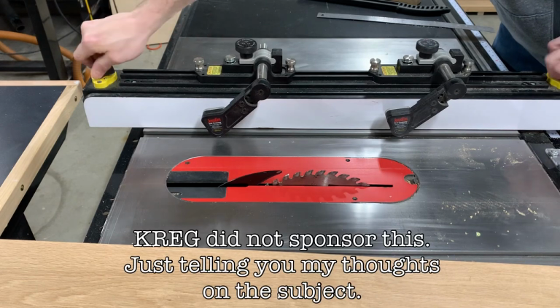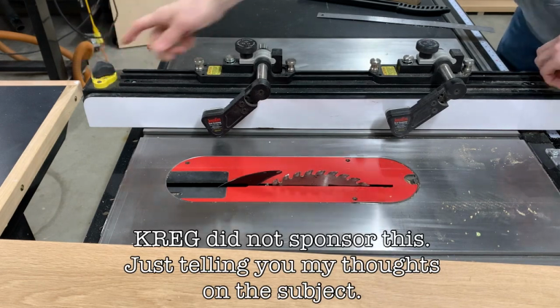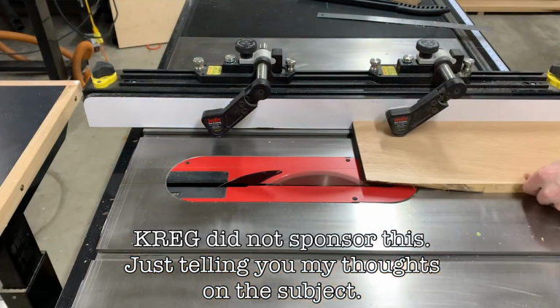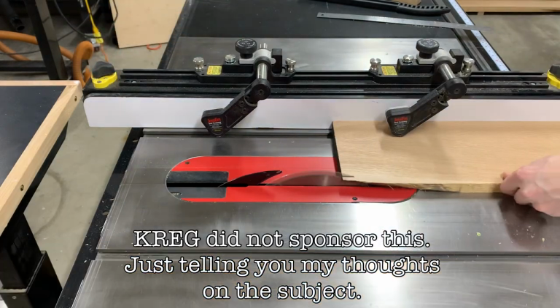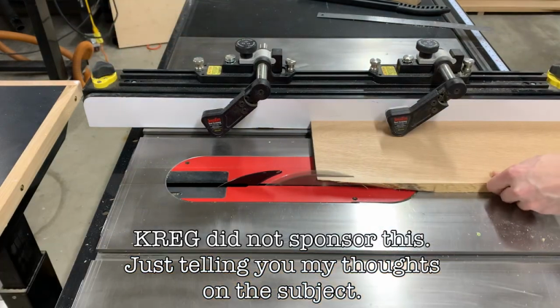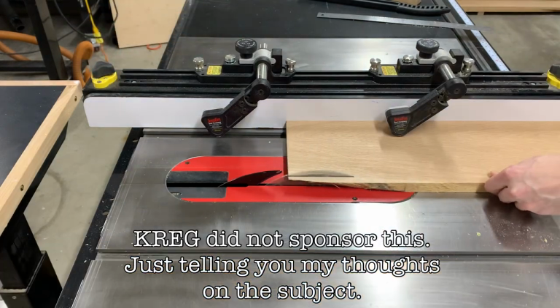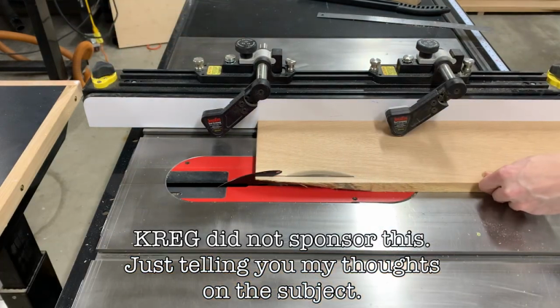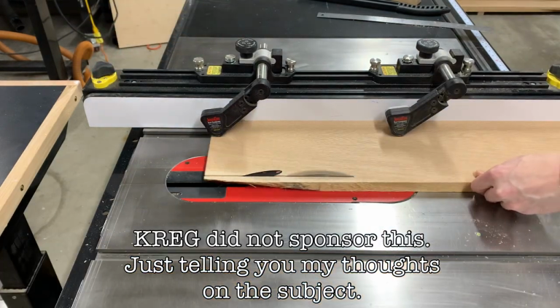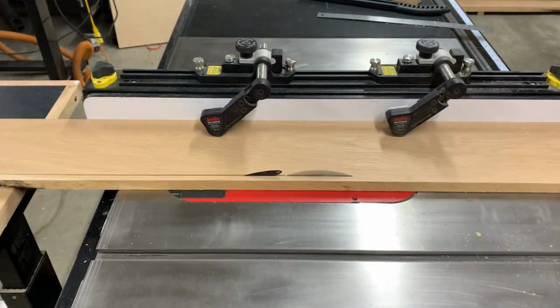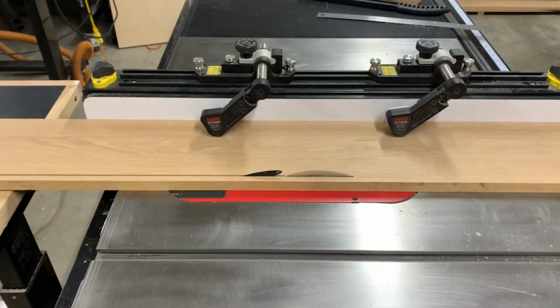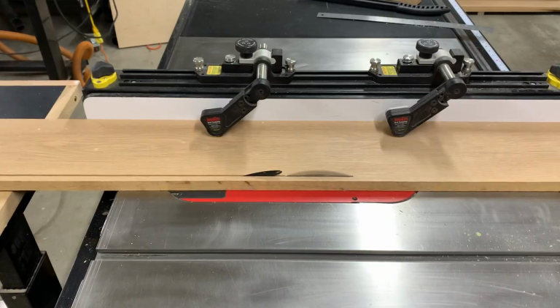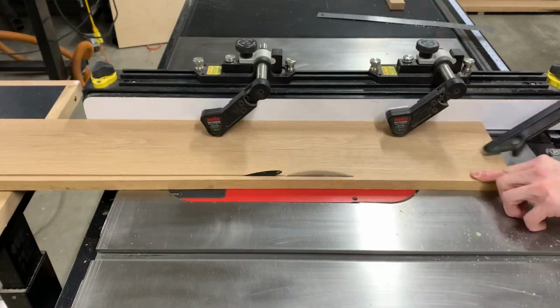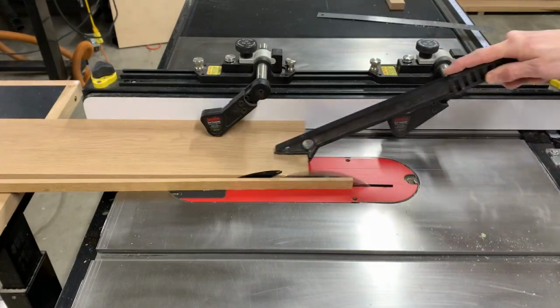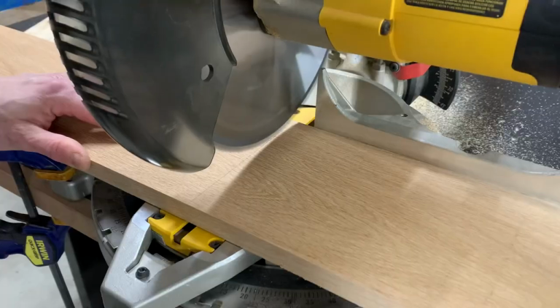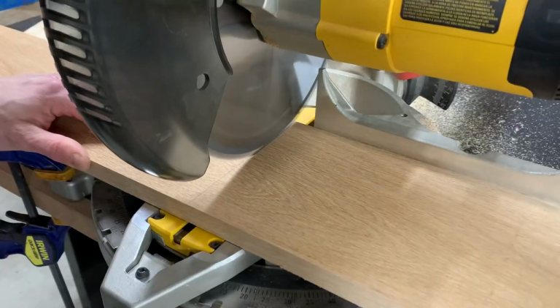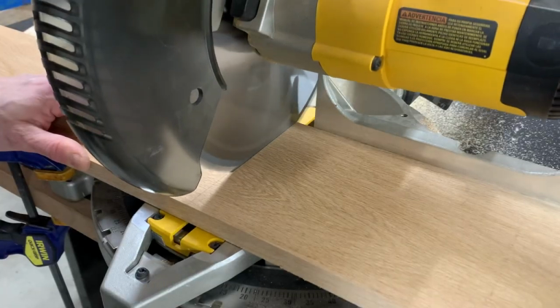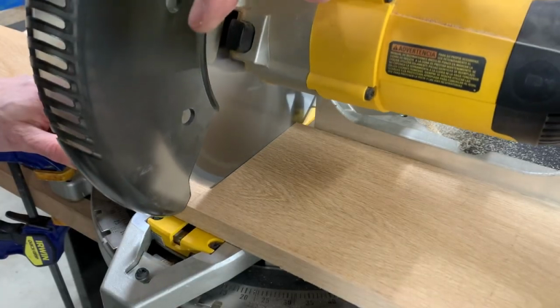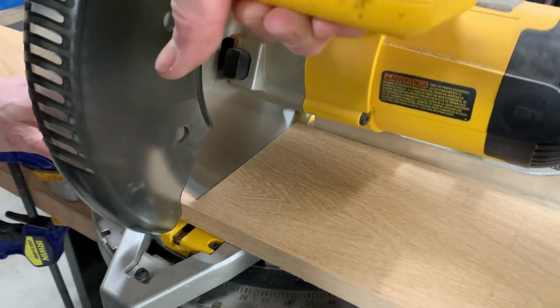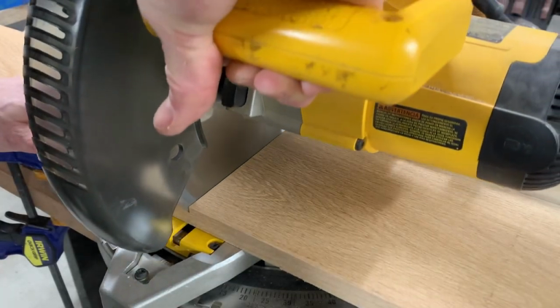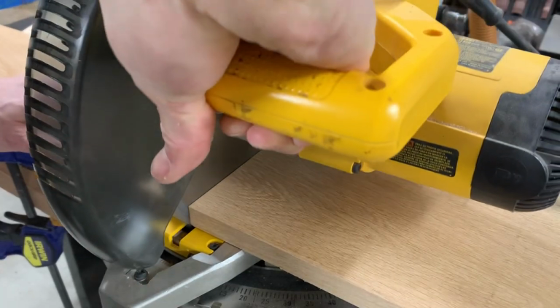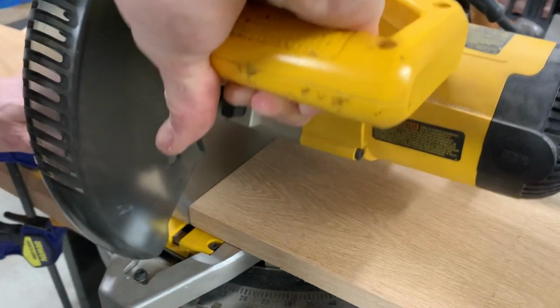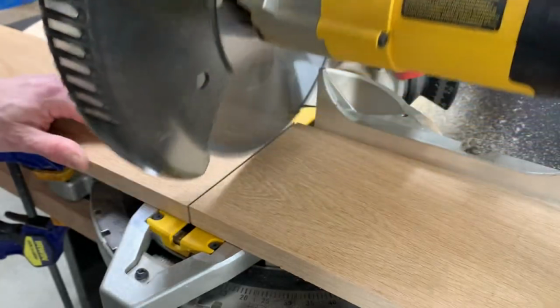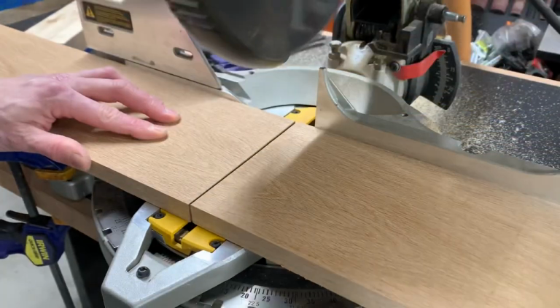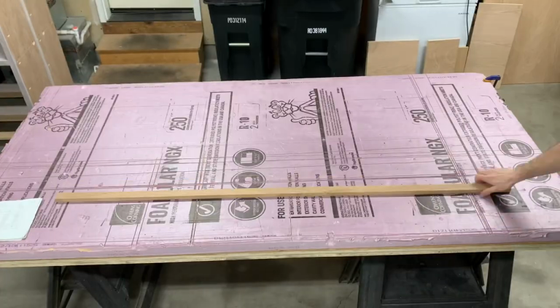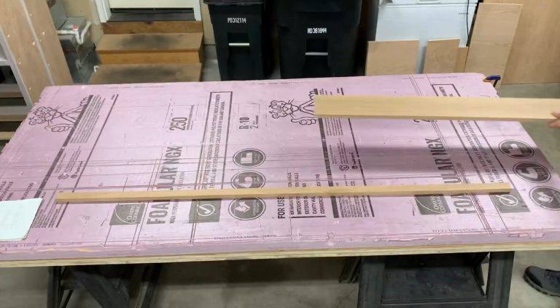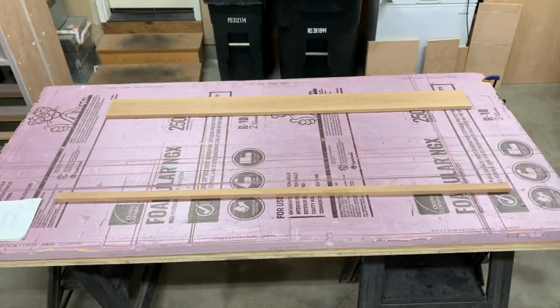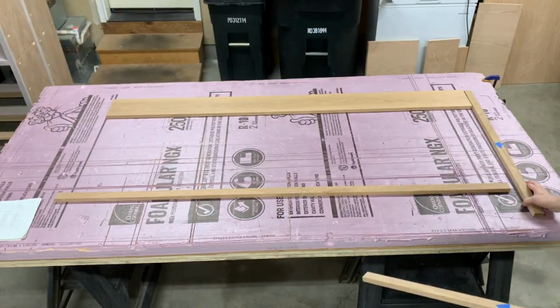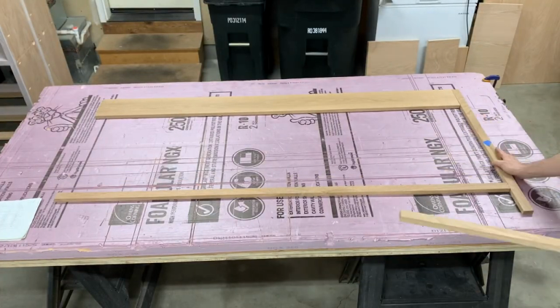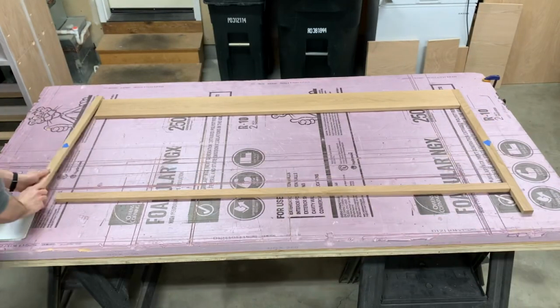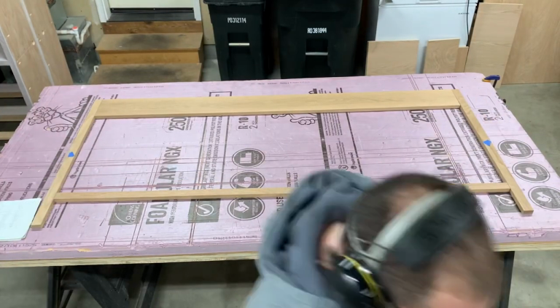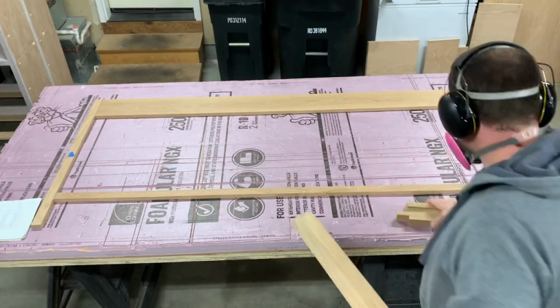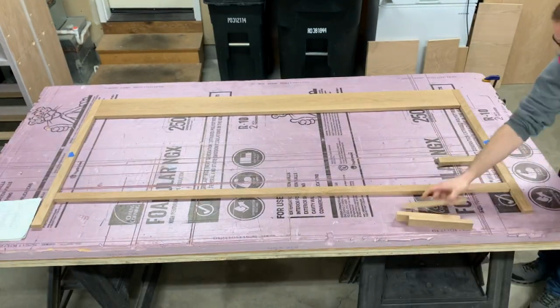Properly using pocket screws, you can do quite a lot with just a drill, miter saw, and a table saw or circular saw. With some careful measurement, and maybe an hour's worth of my time, I was able to get to this point.